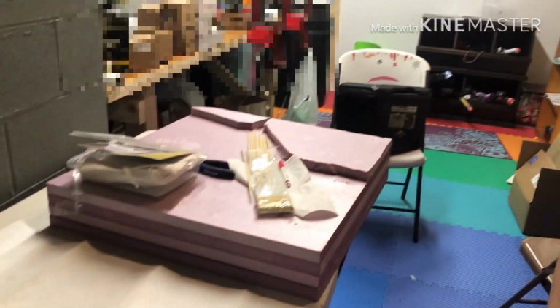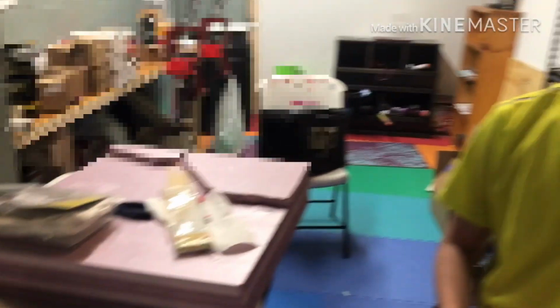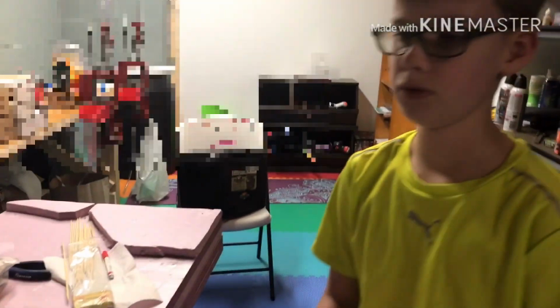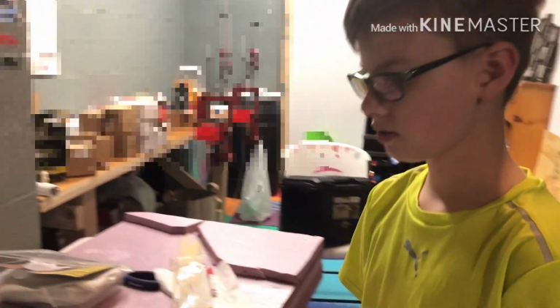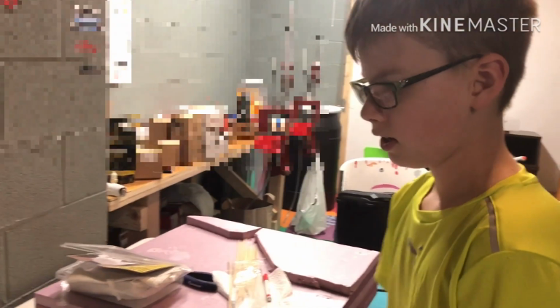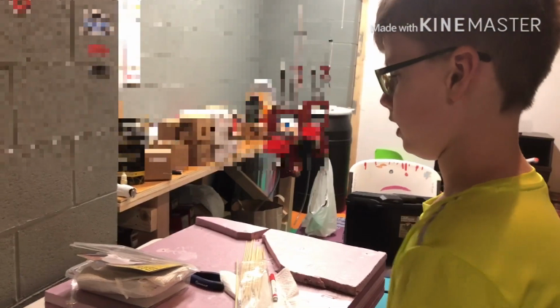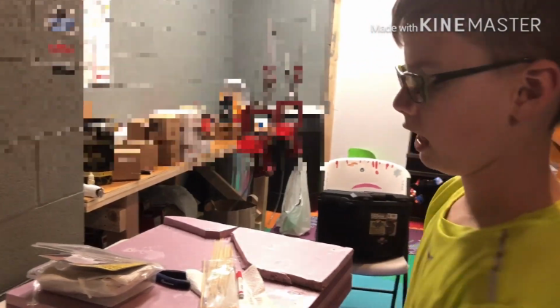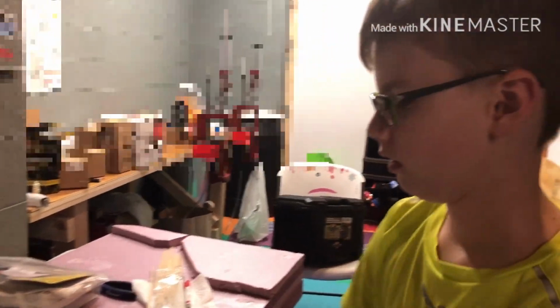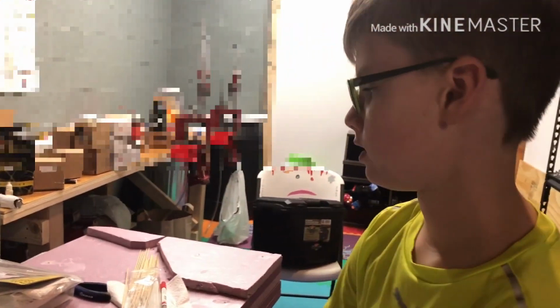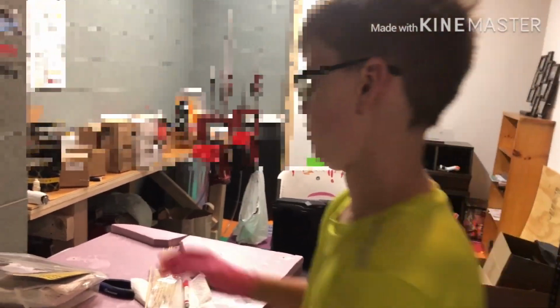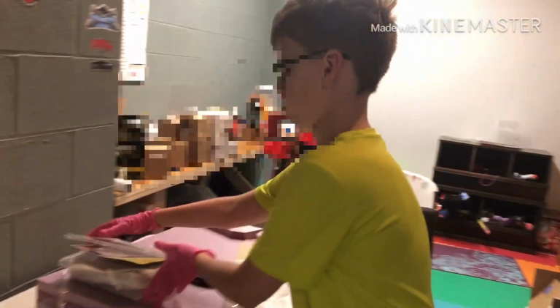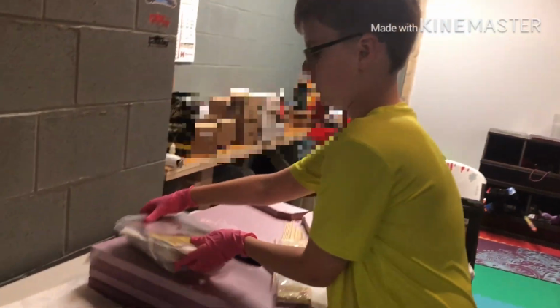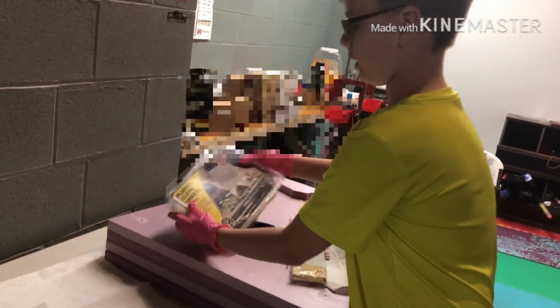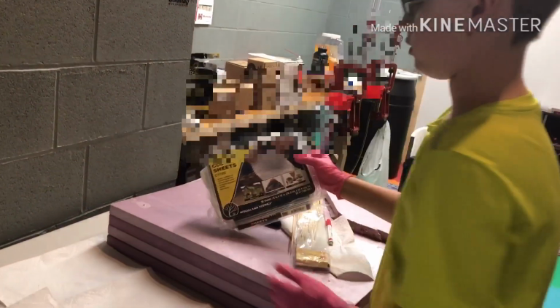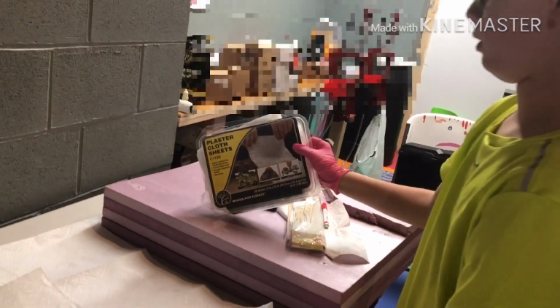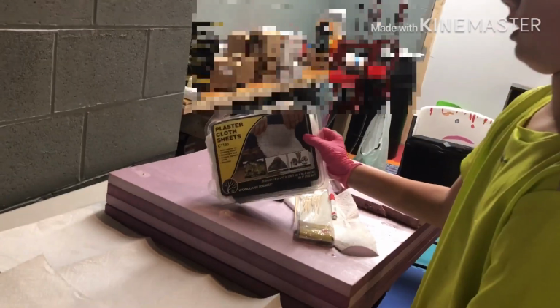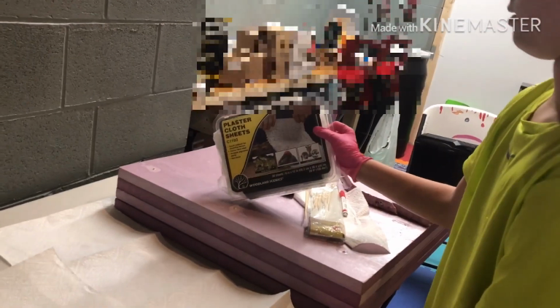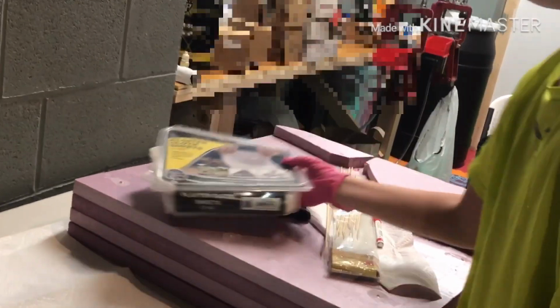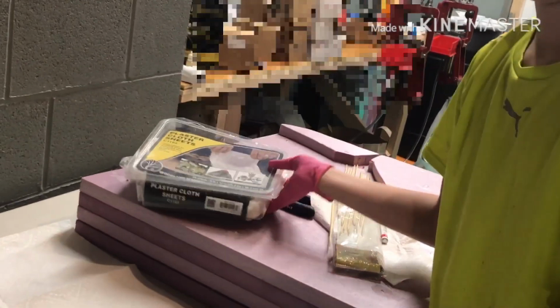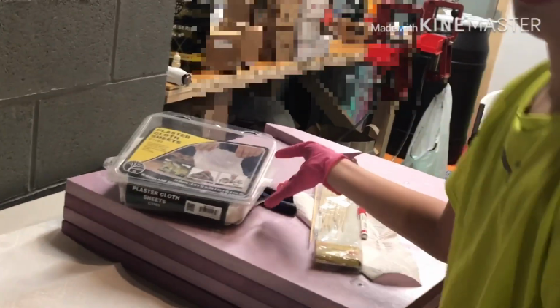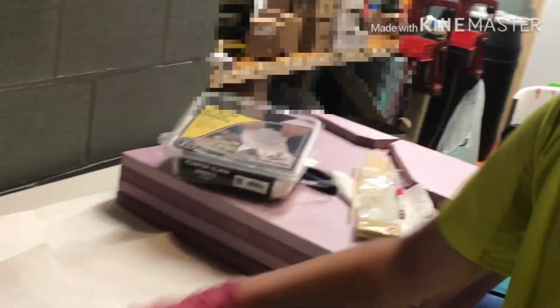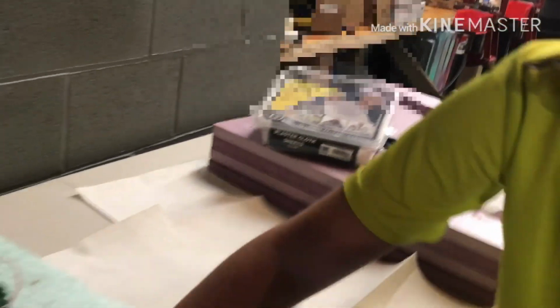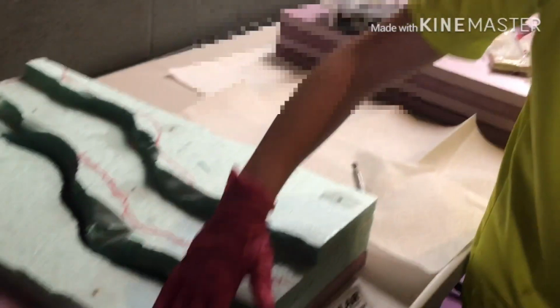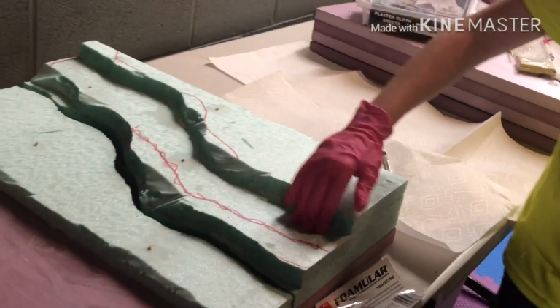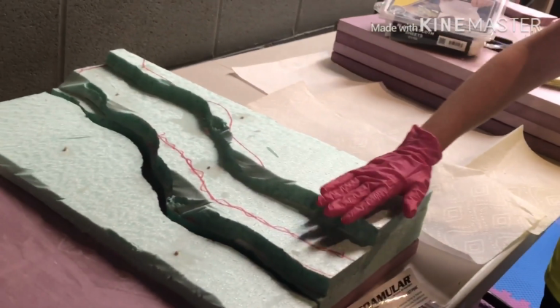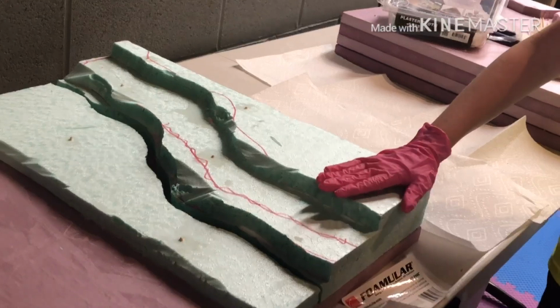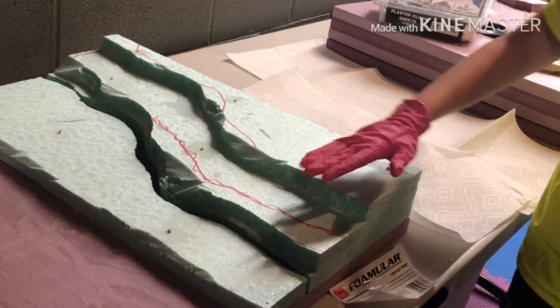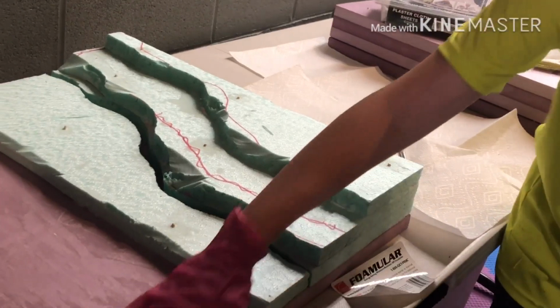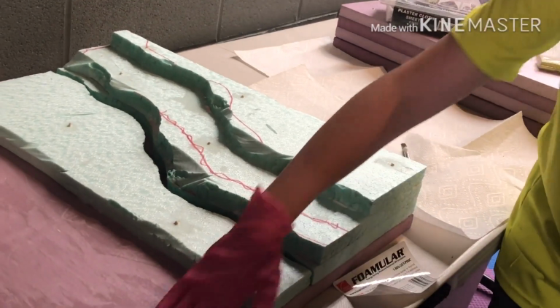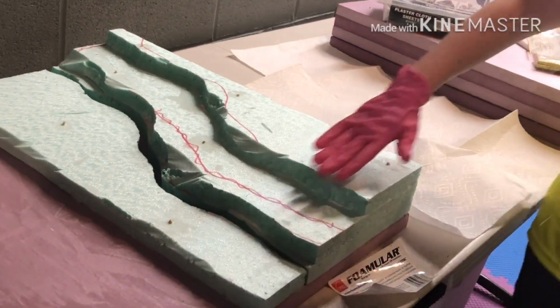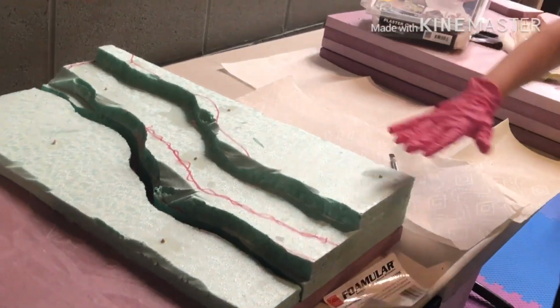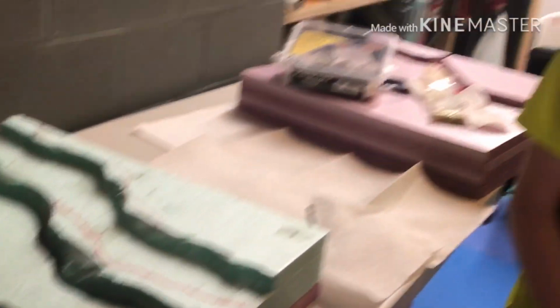The next step is to use plaster cloth sheets from Woodland Scenics. I'm going to put those all over here so you won't see the steps — it'll just be a nice incline going up.